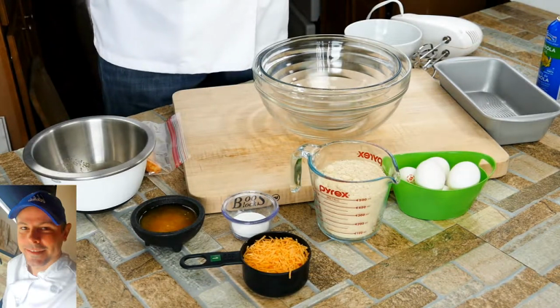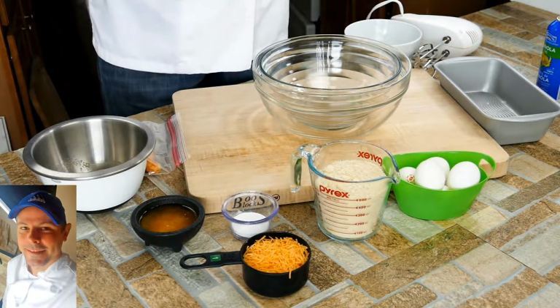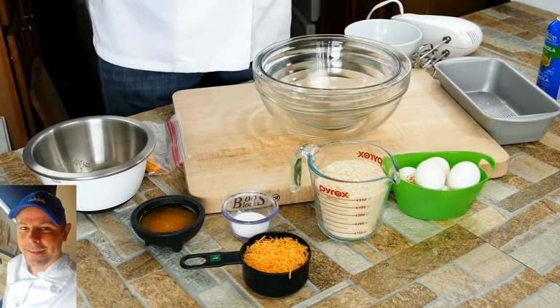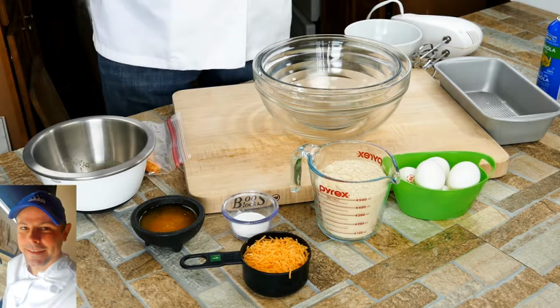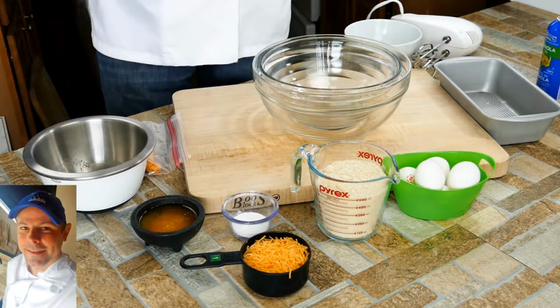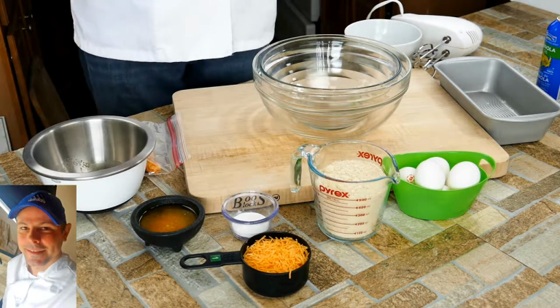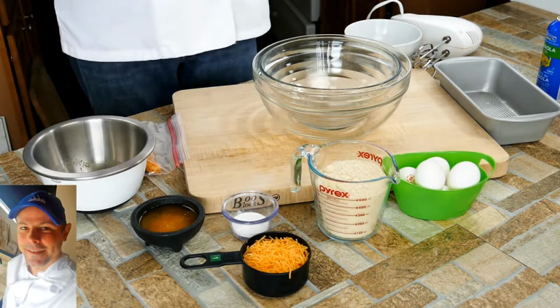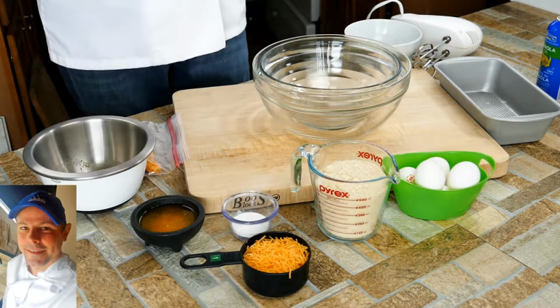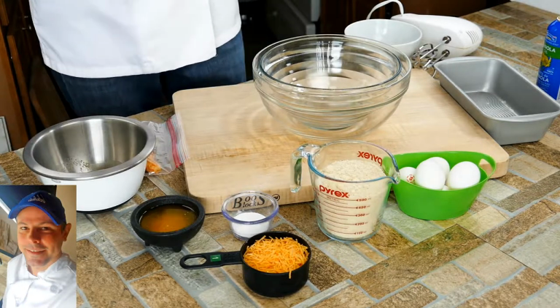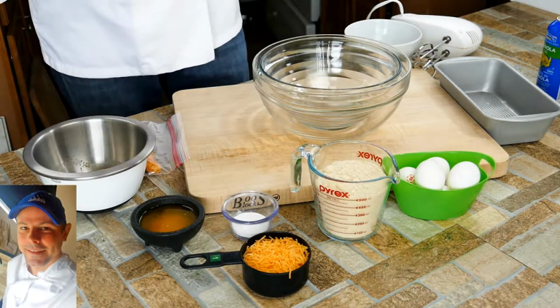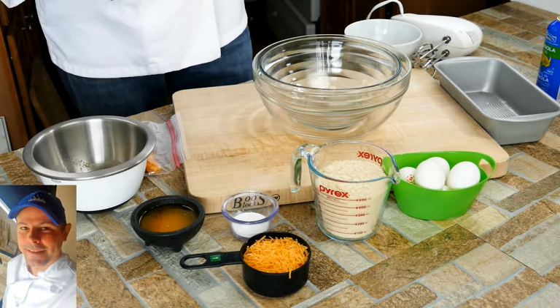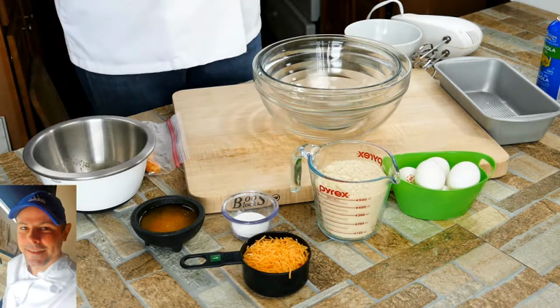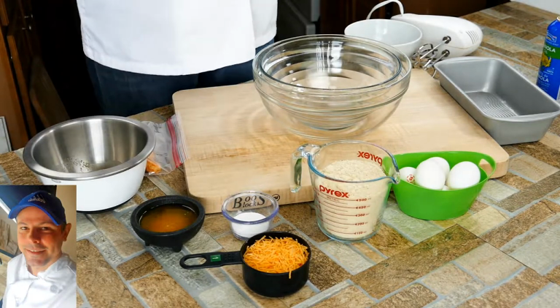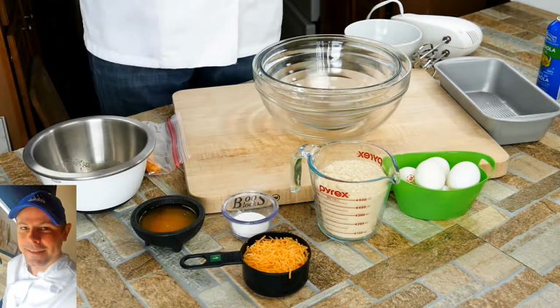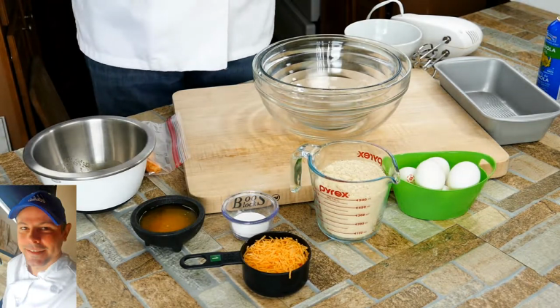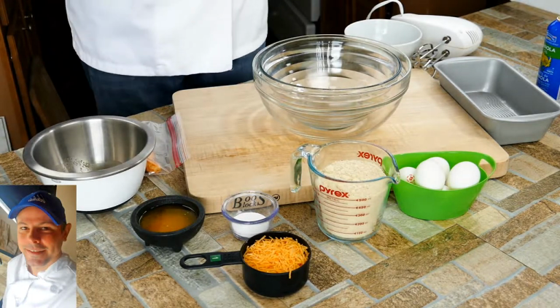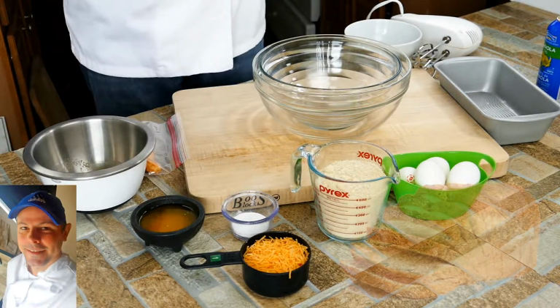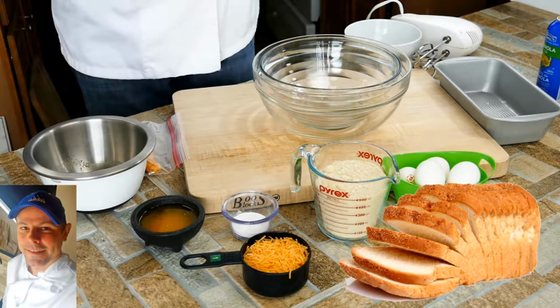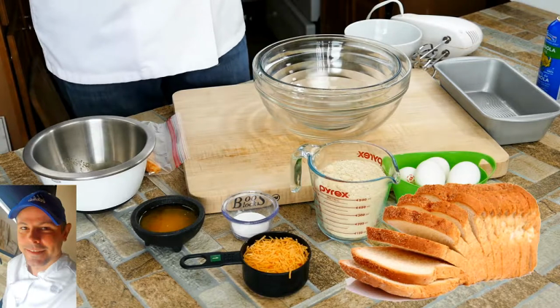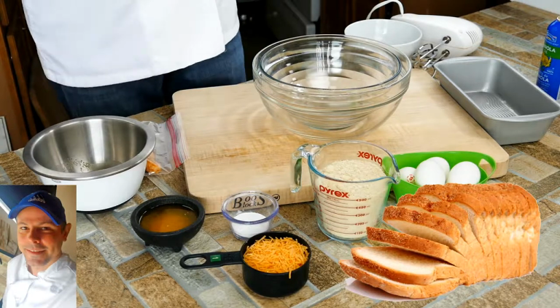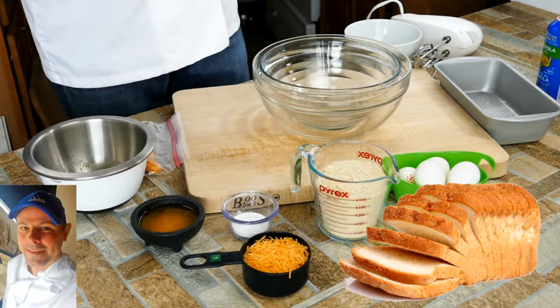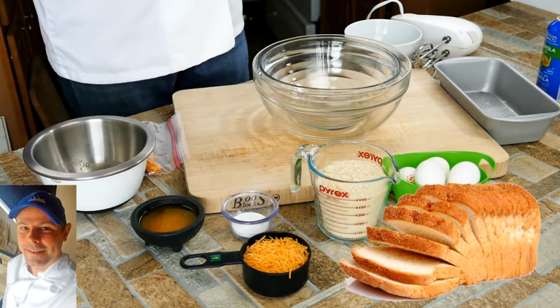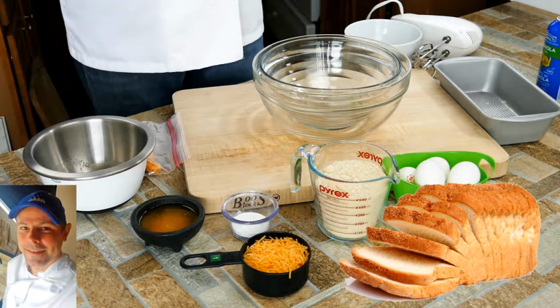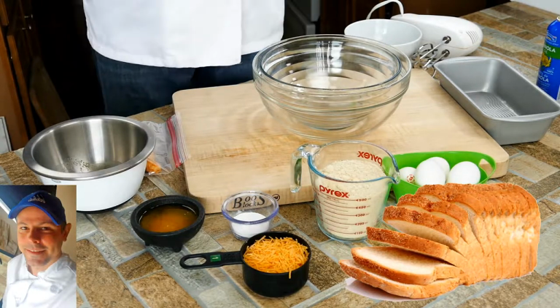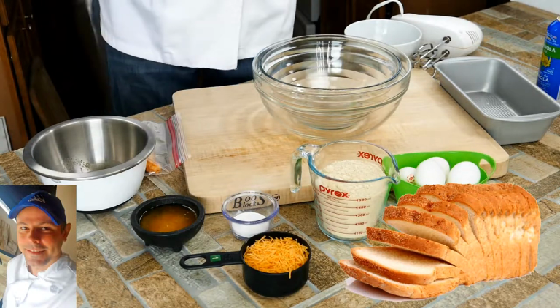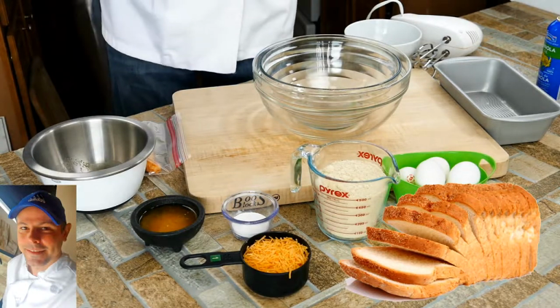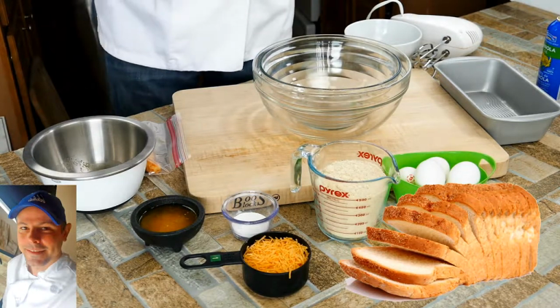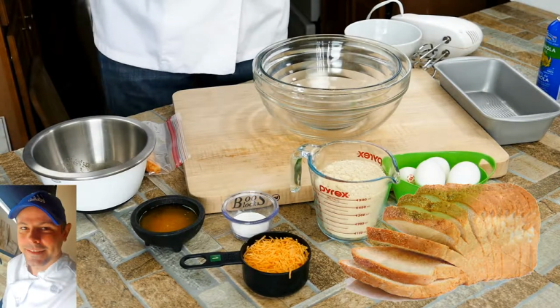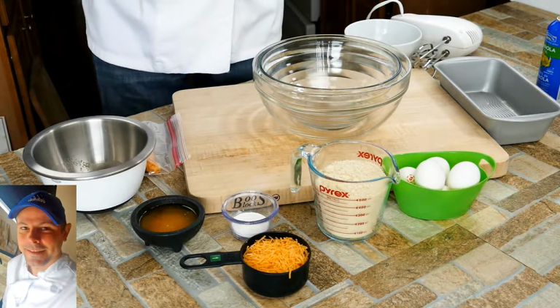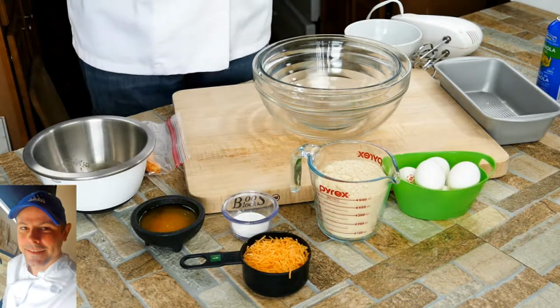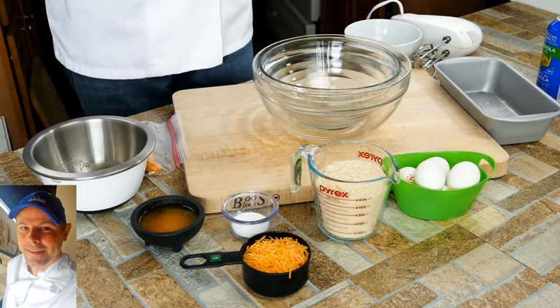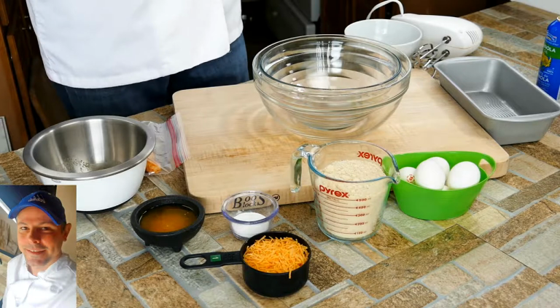Gluten free — a lot of people just don't like eating gluten because it makes them feel bloated. So what's the one thing you can never have? Bread. So how cool would it be to make some bread that actually reminds you of bread and is delicious? That's what the goal is today.